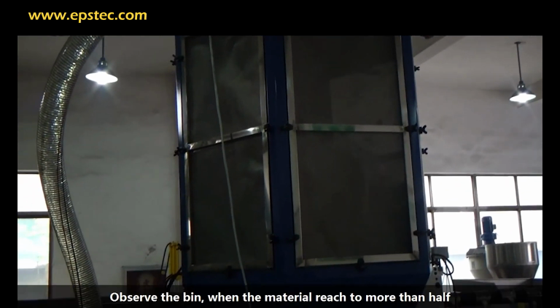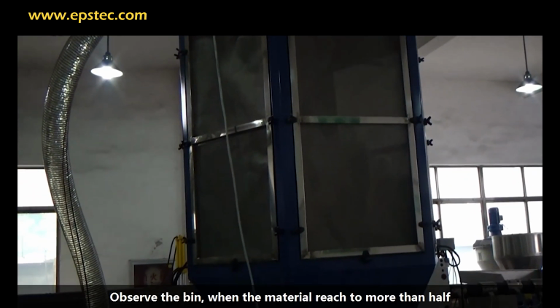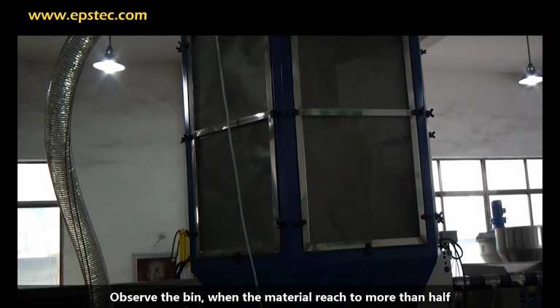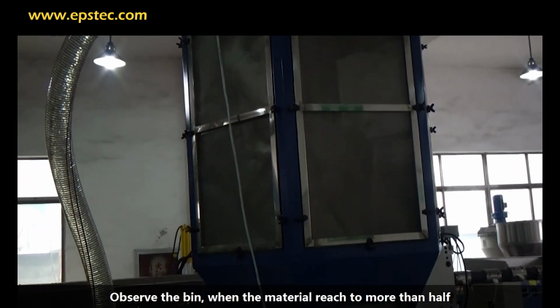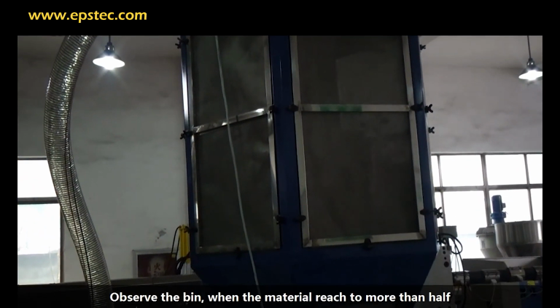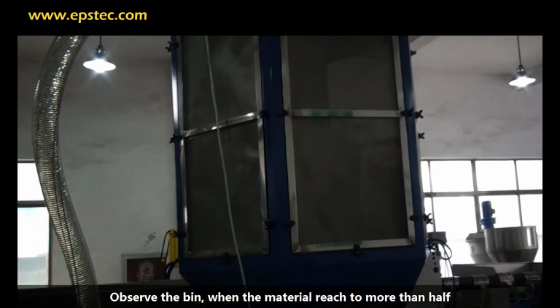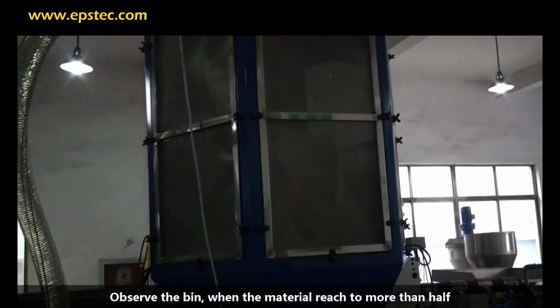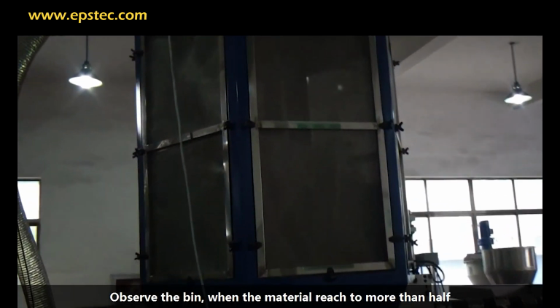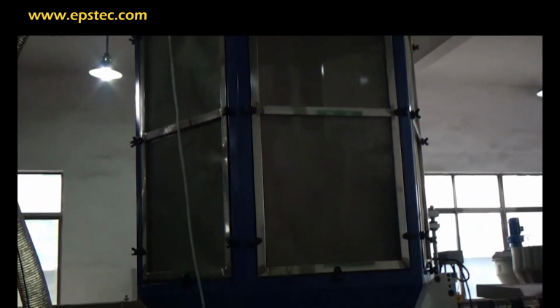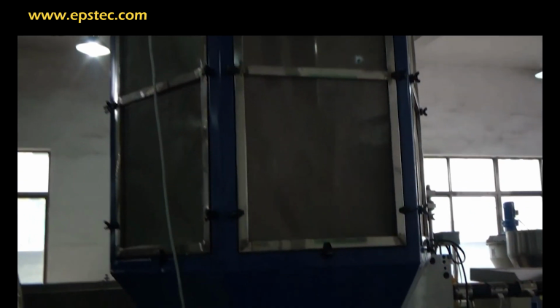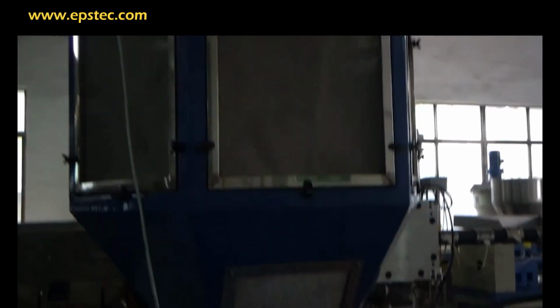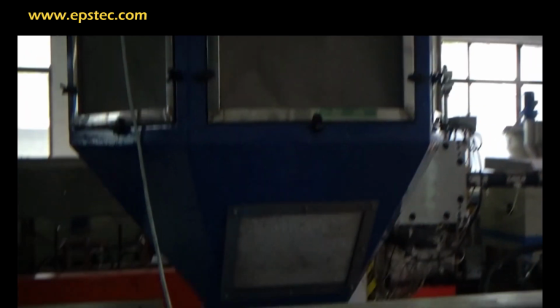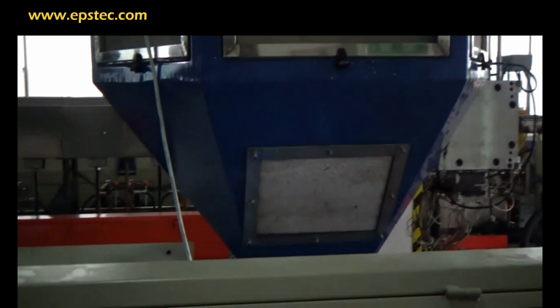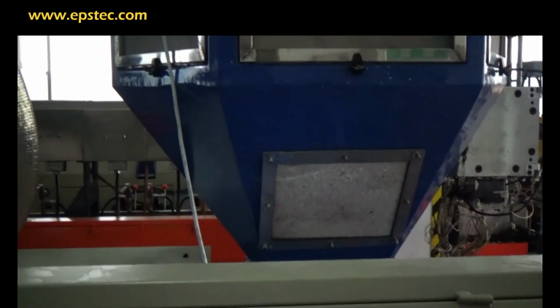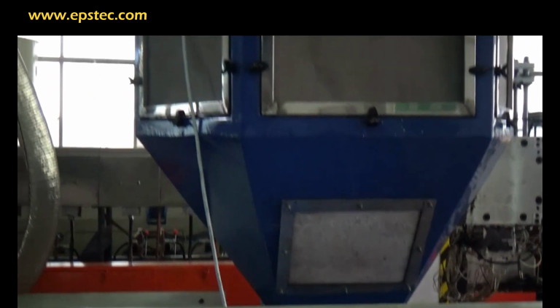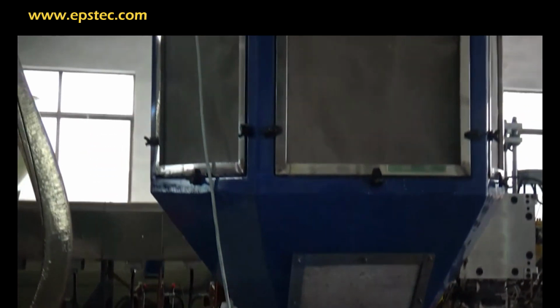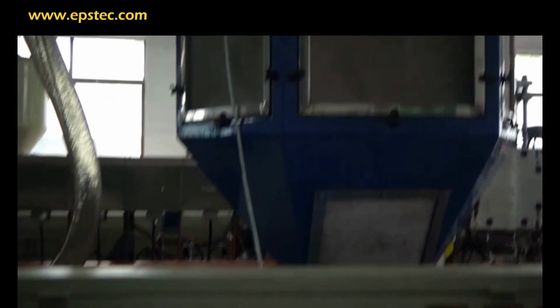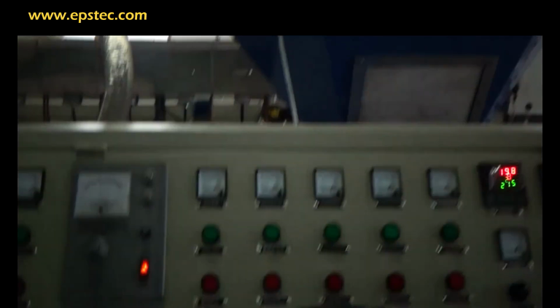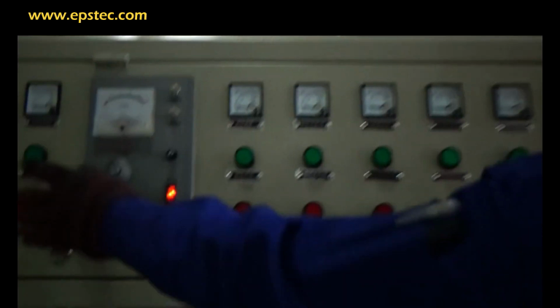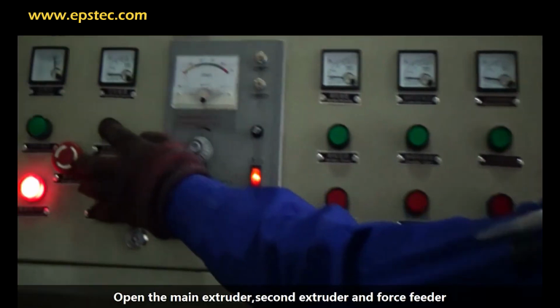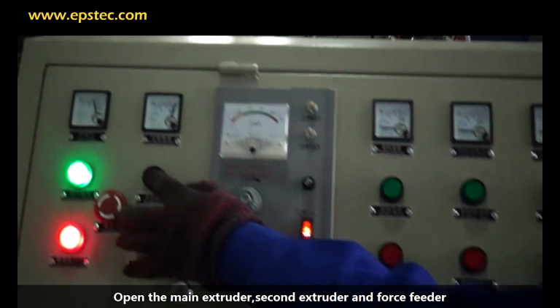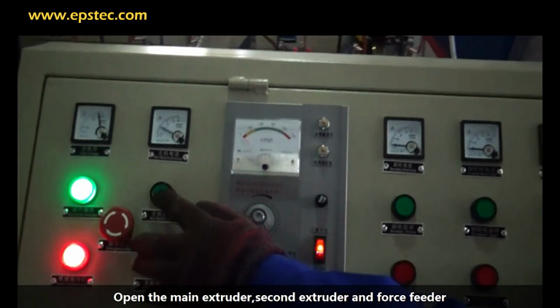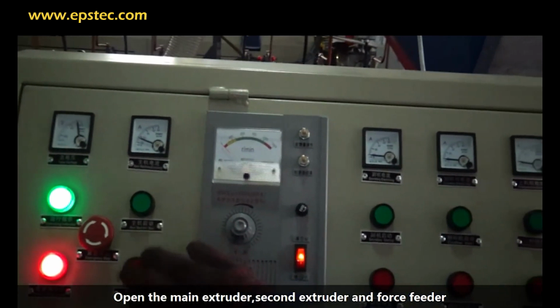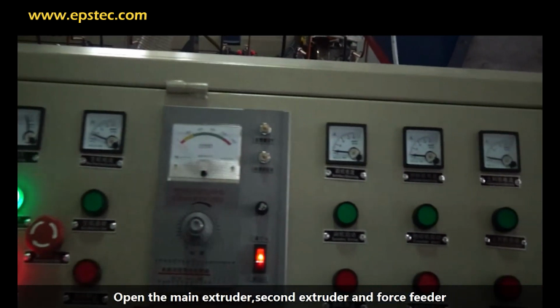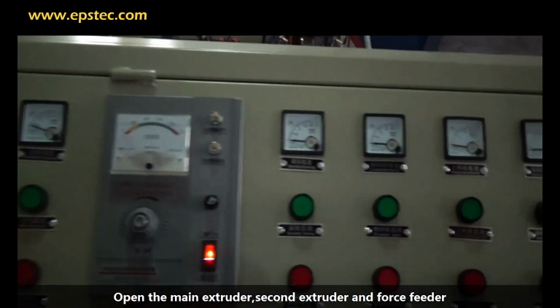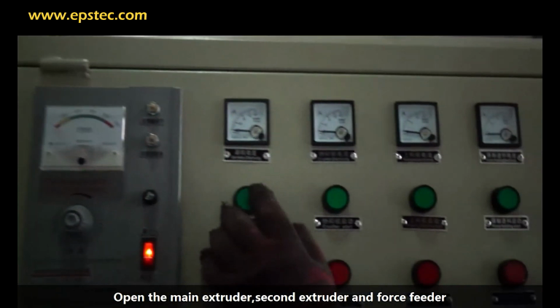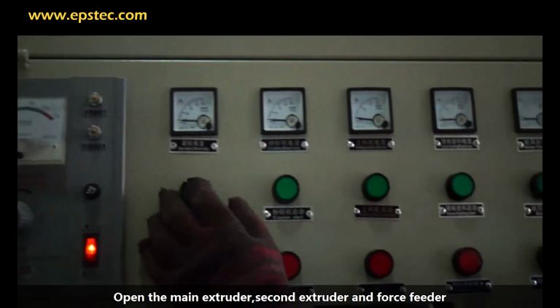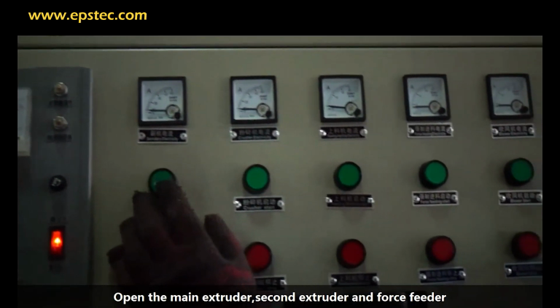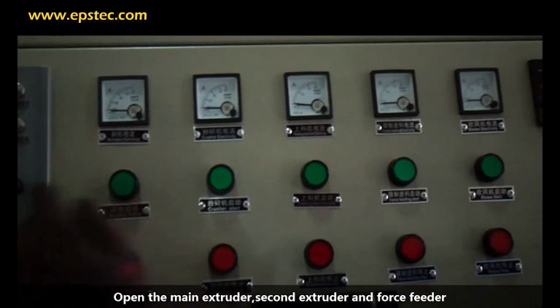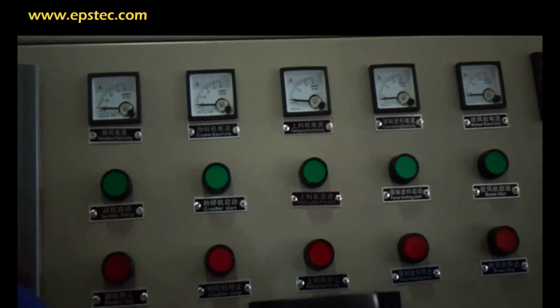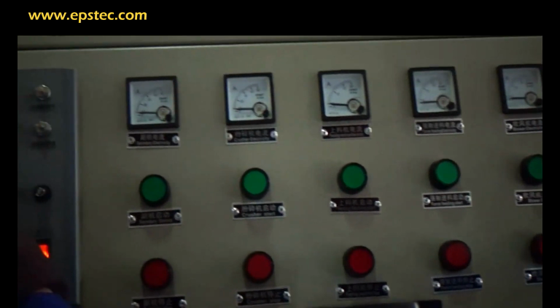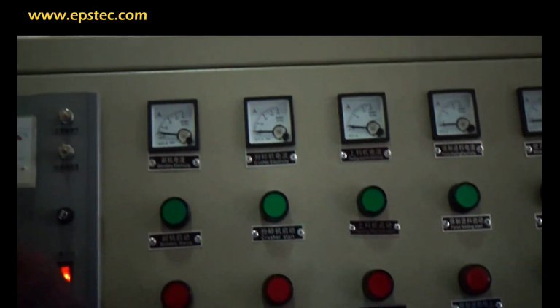Observe the silo — when the material reaches more than half, open the first extruder, second extruder, and mixing motor.